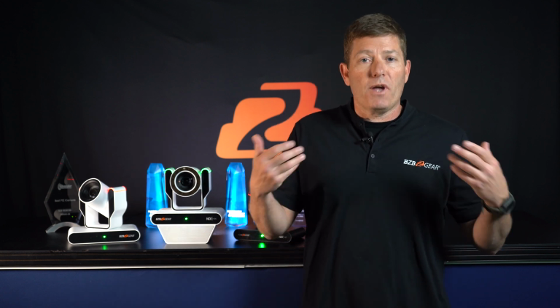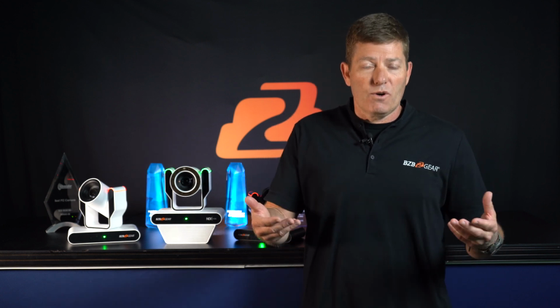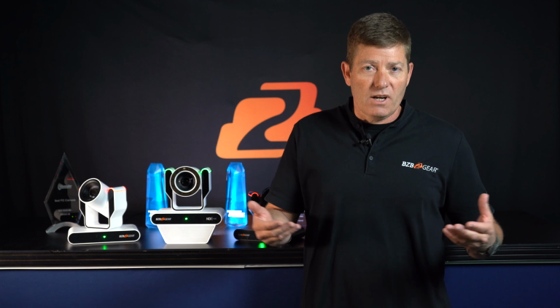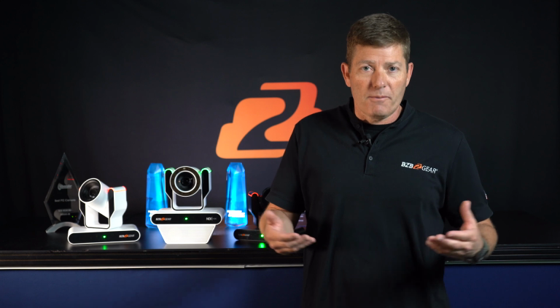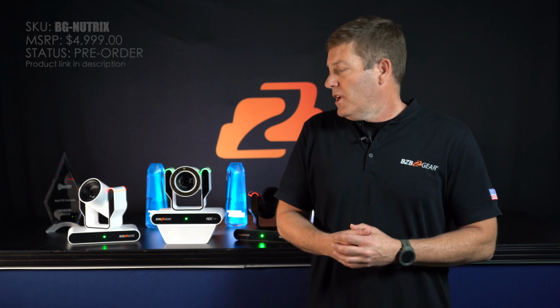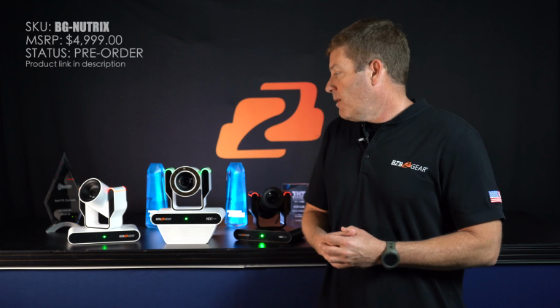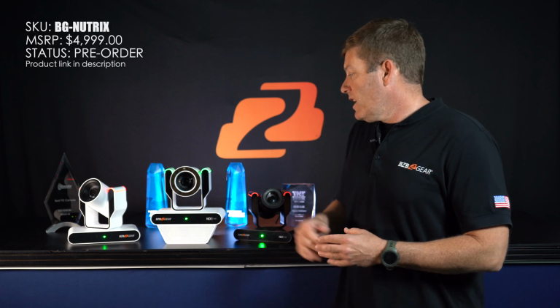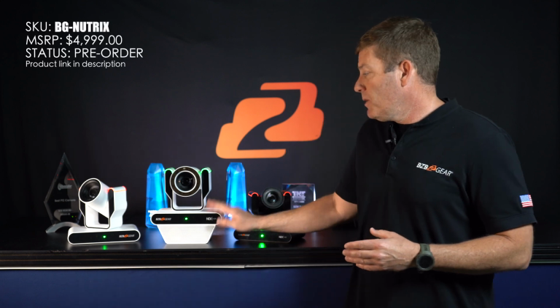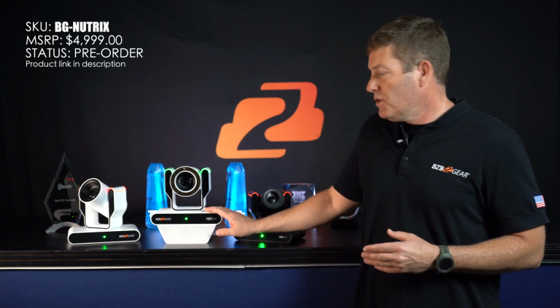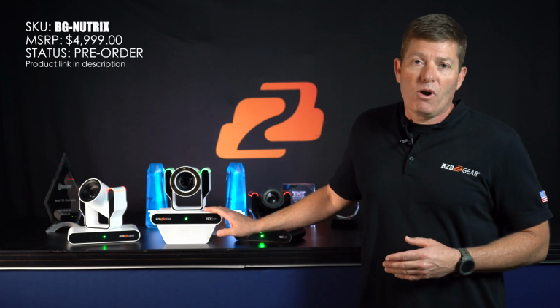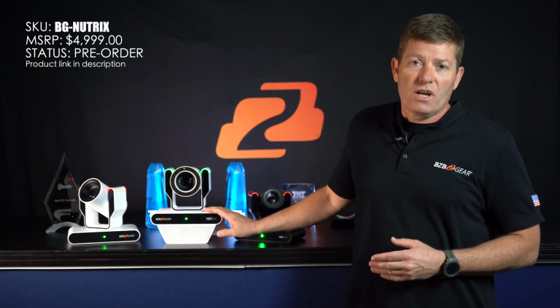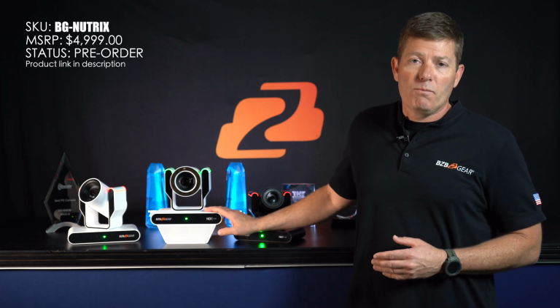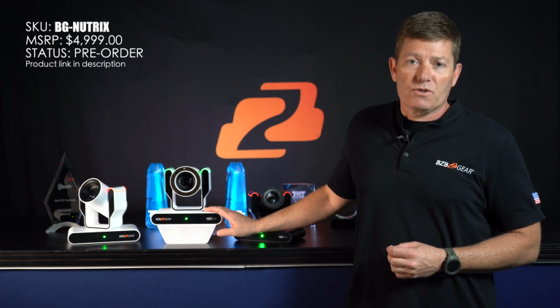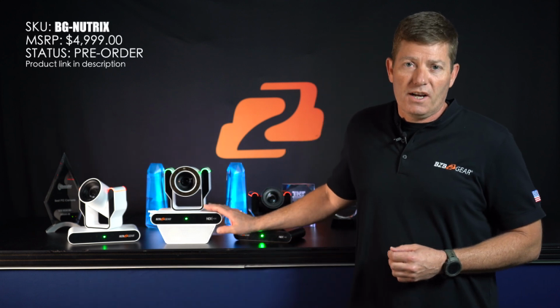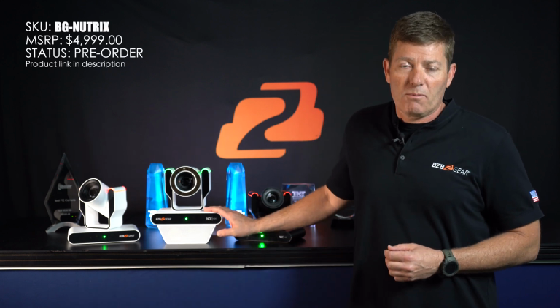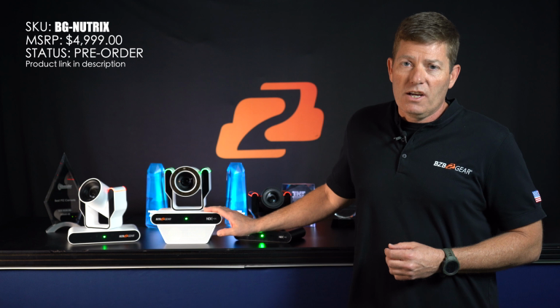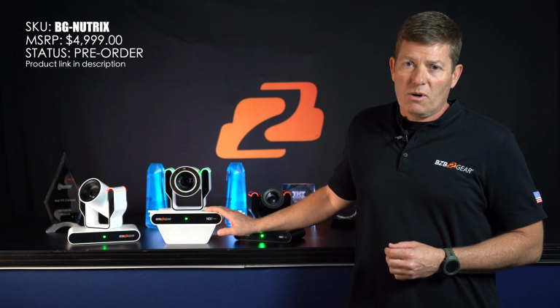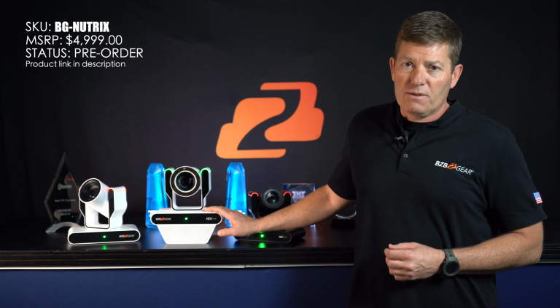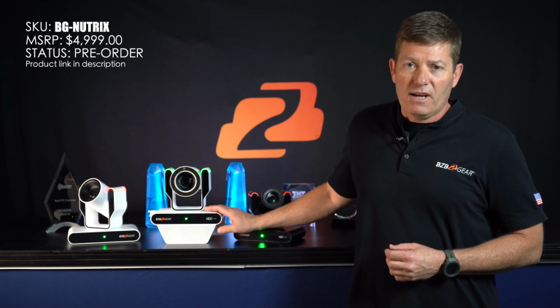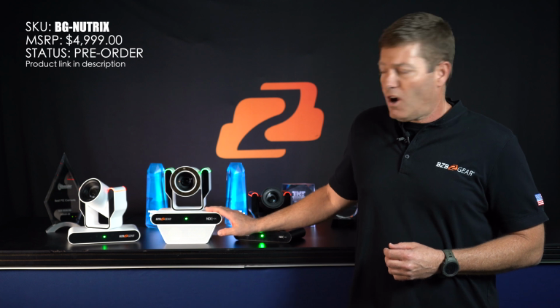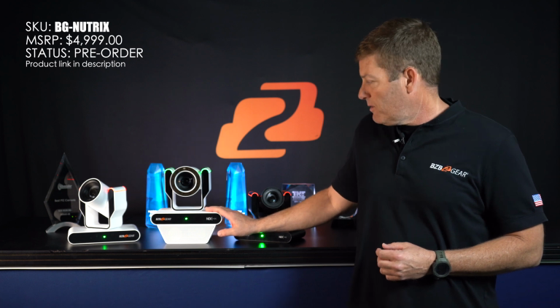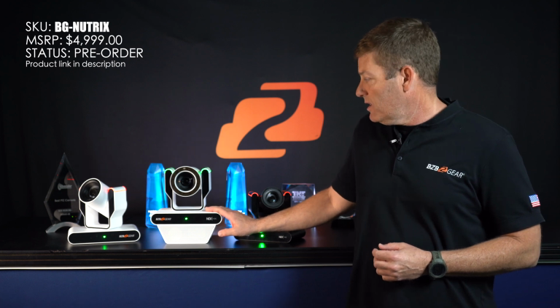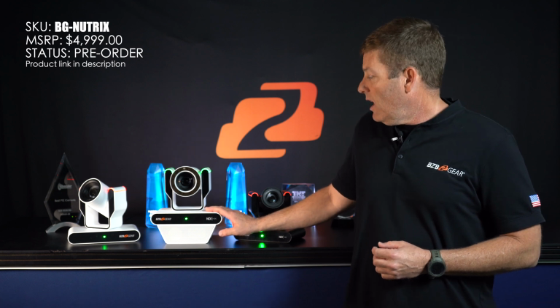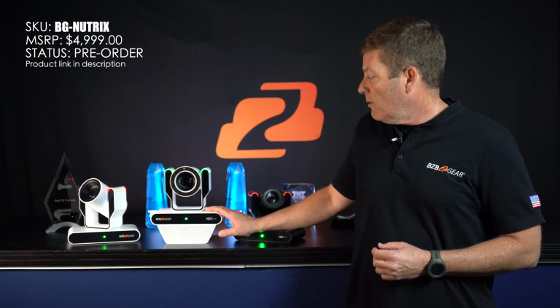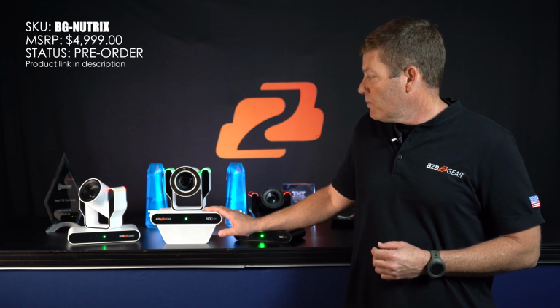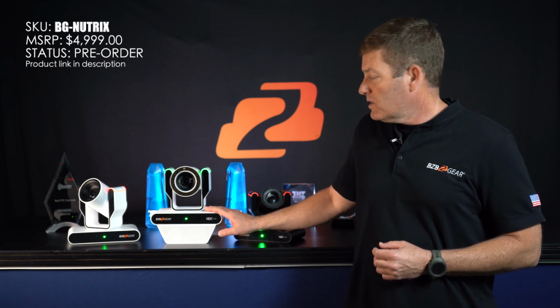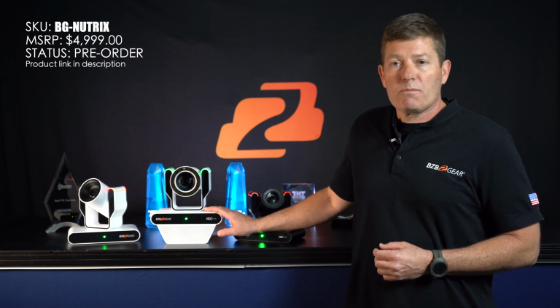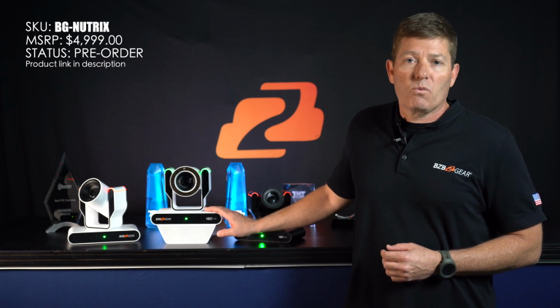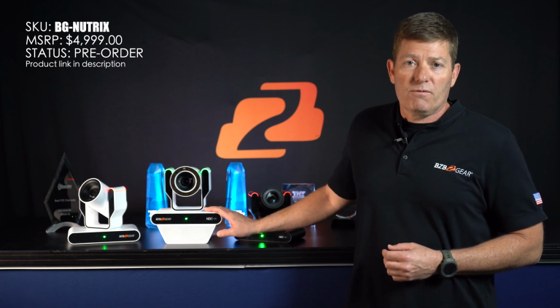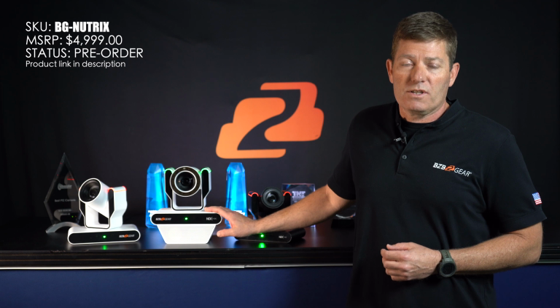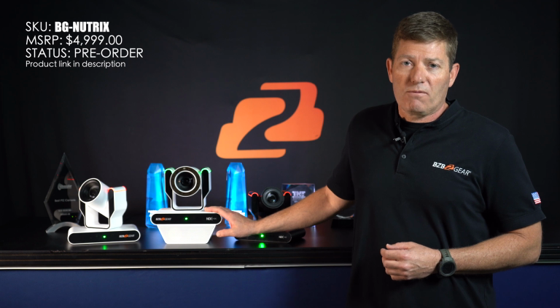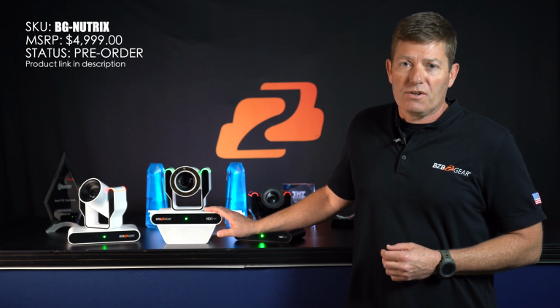The BG Nutrix is a new medical certified camera with an MSRP of $5,000, which we feel is a hundred percent worth it for everything it's going to provide you.